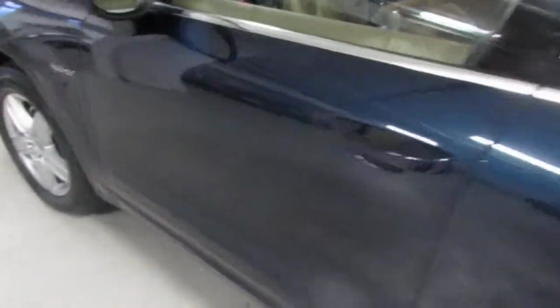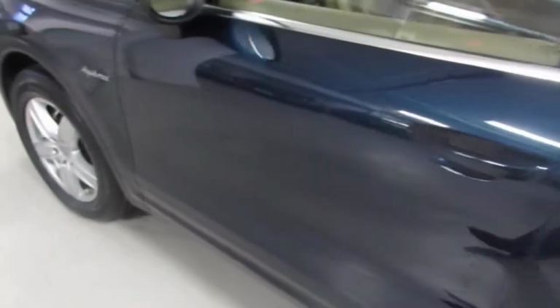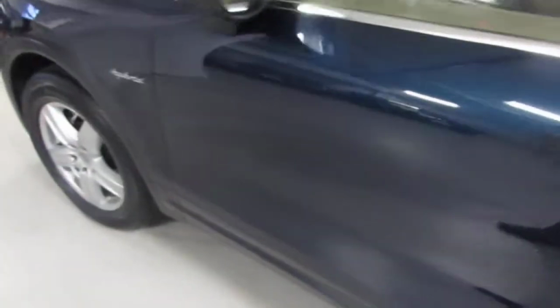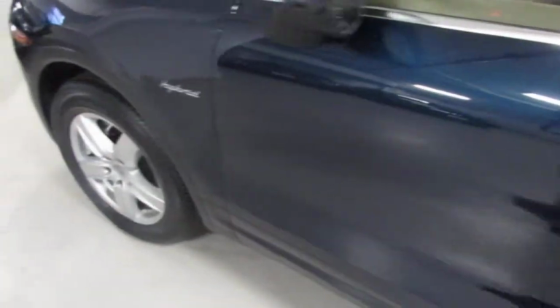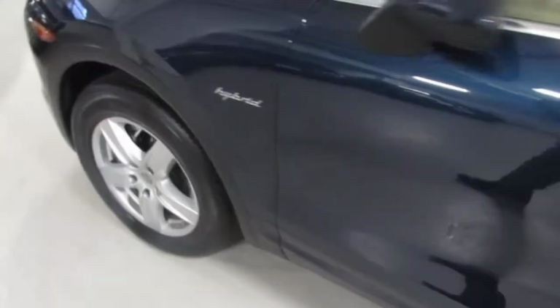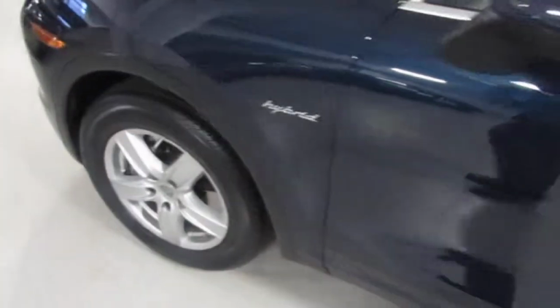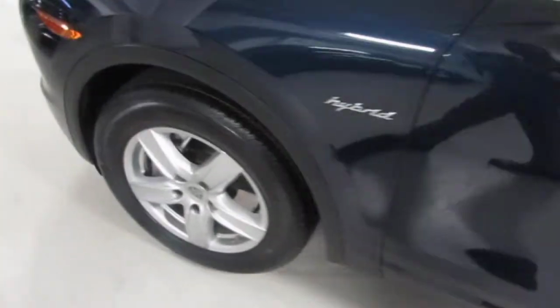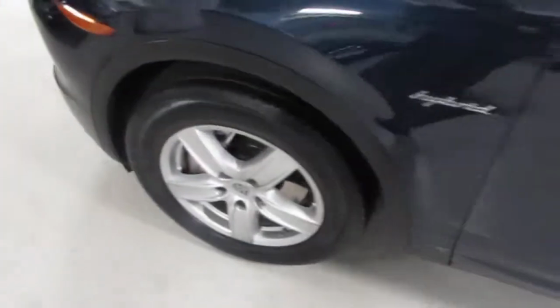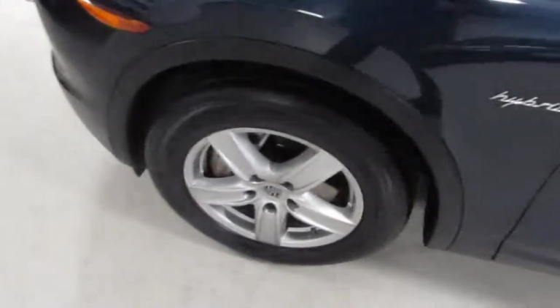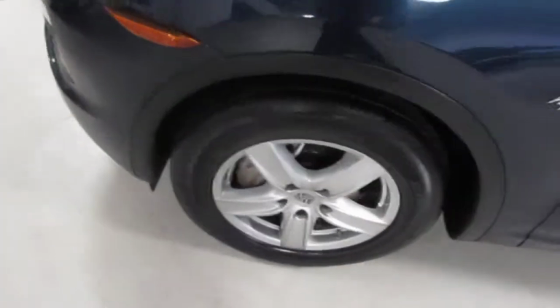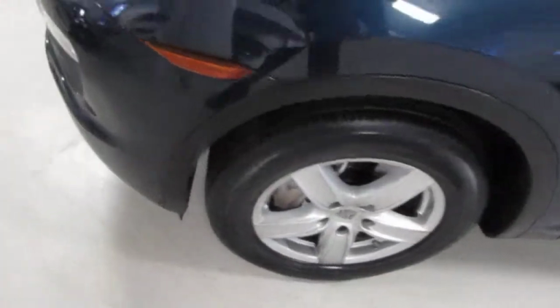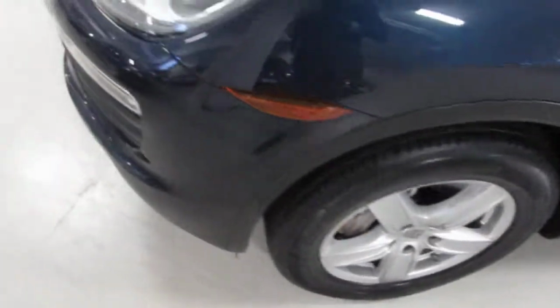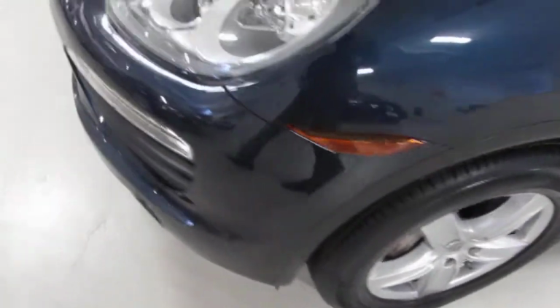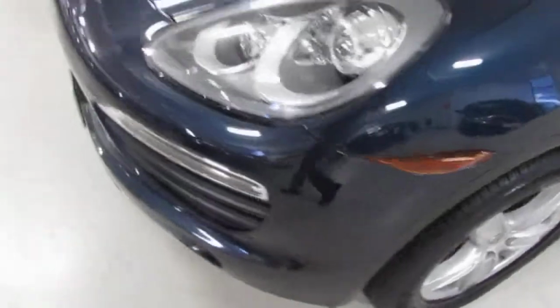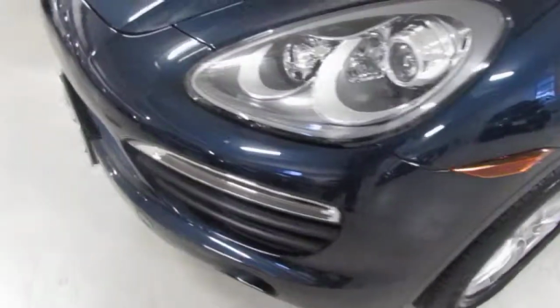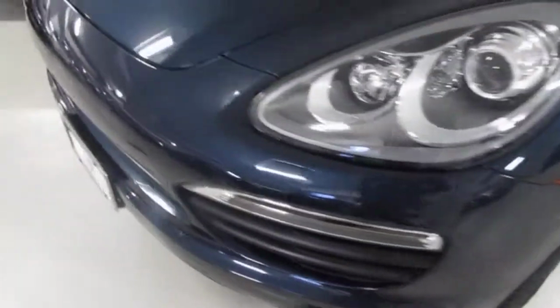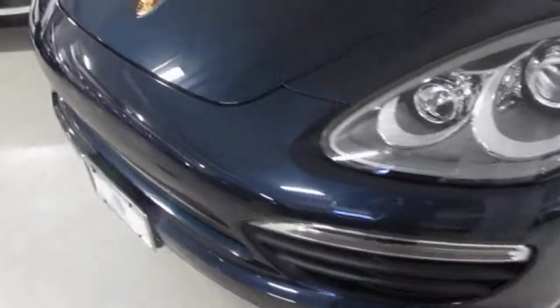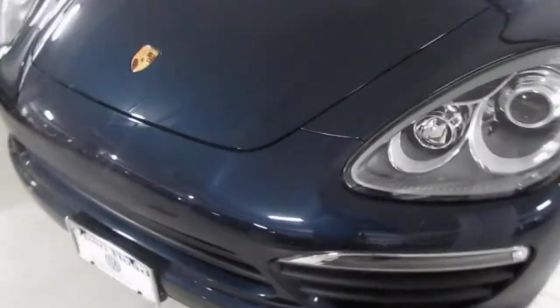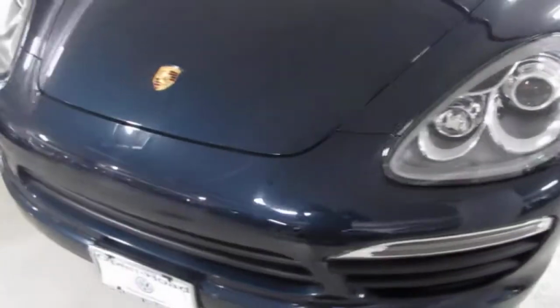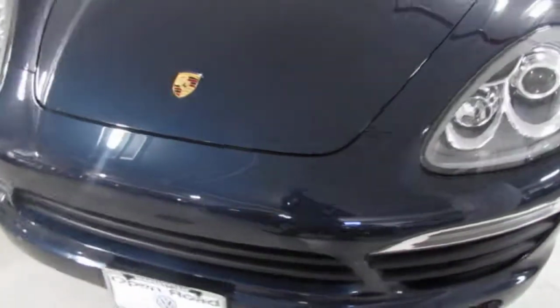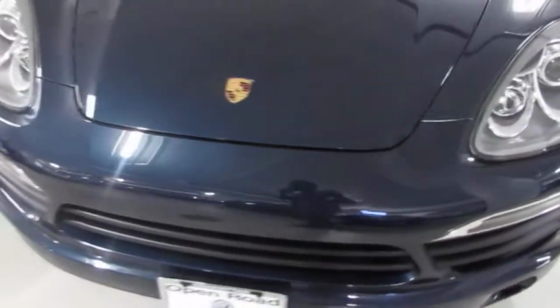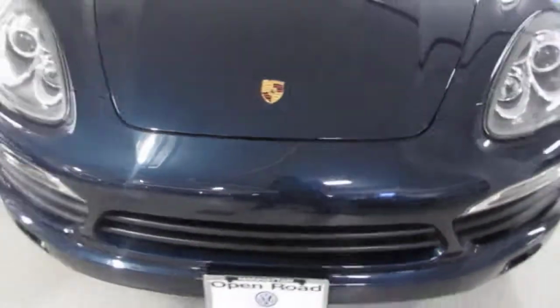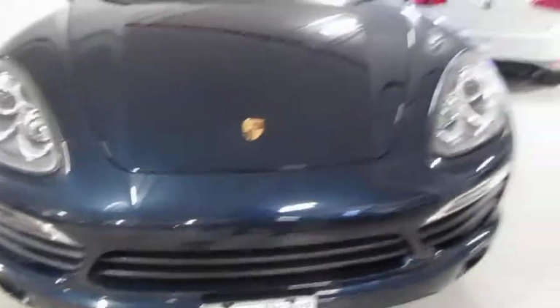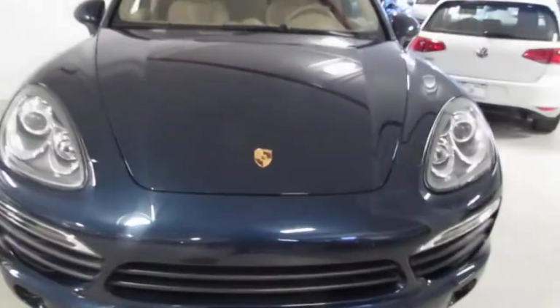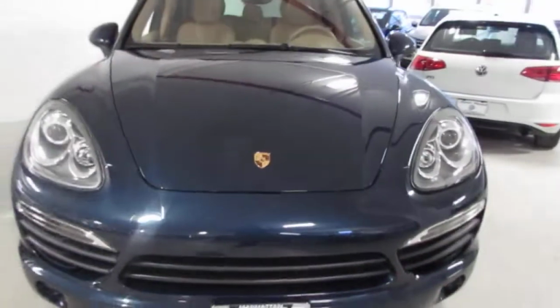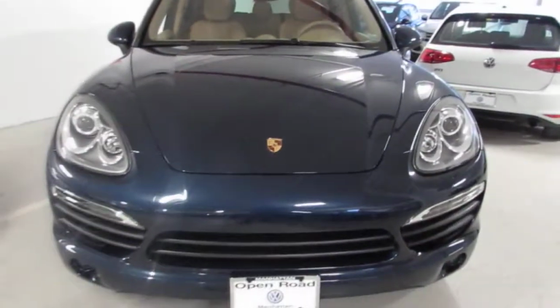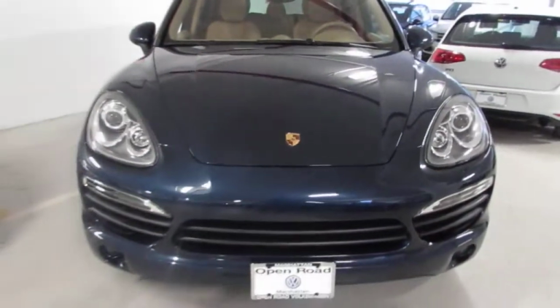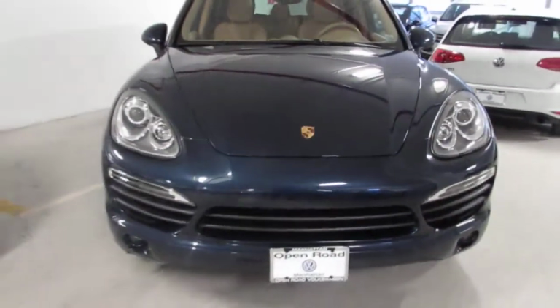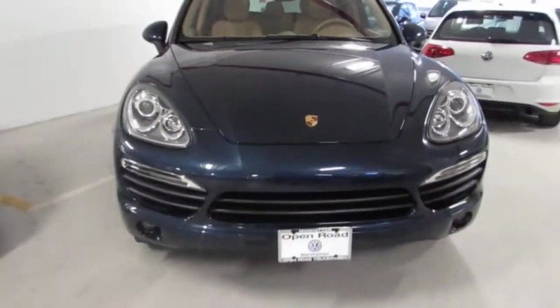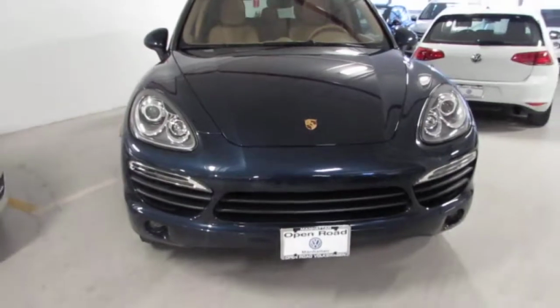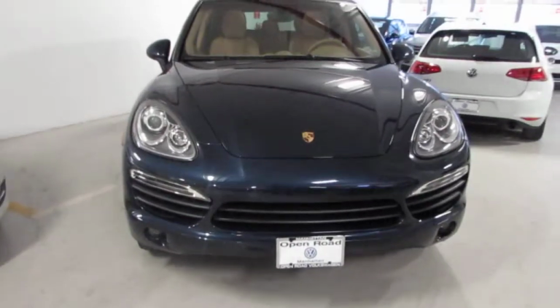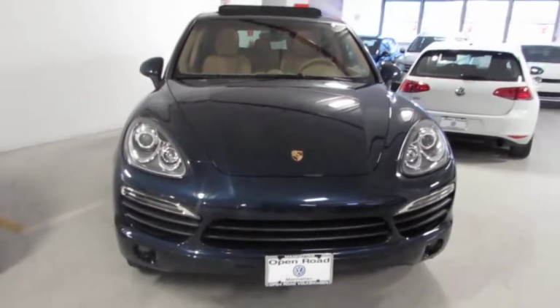So there you have it. Hope you enjoyed this video. I enjoyed making it for you. Thank you for choosing us at Volkswagen. I look forward to serving you soon.